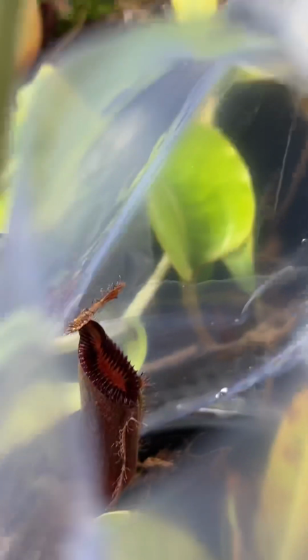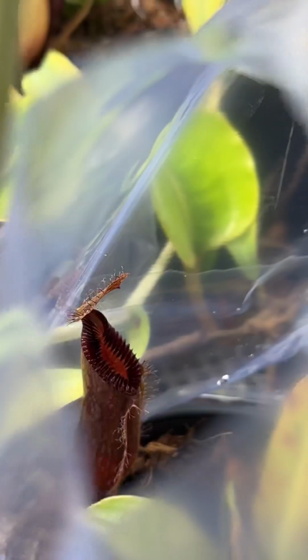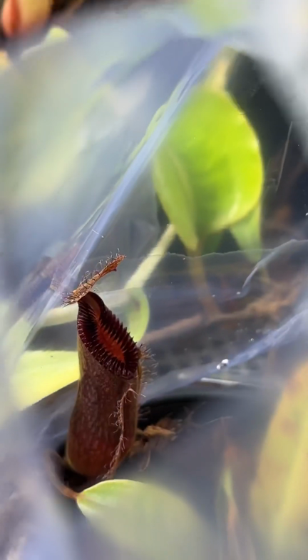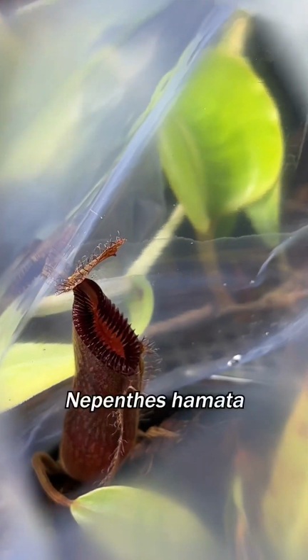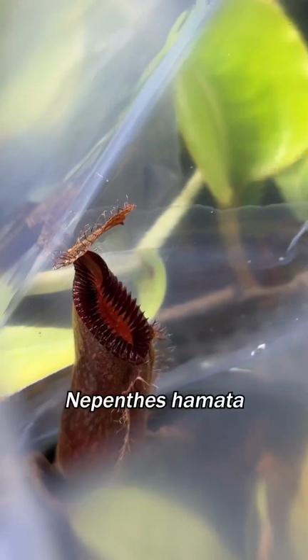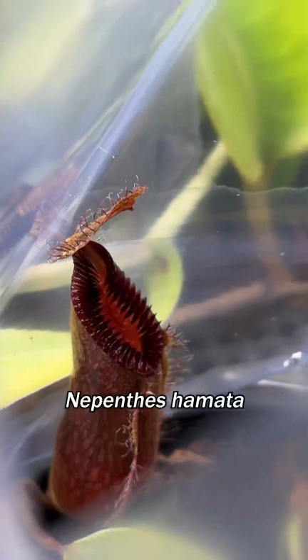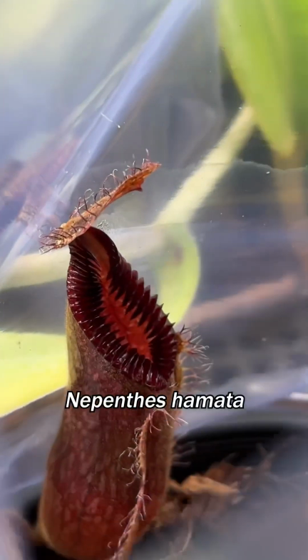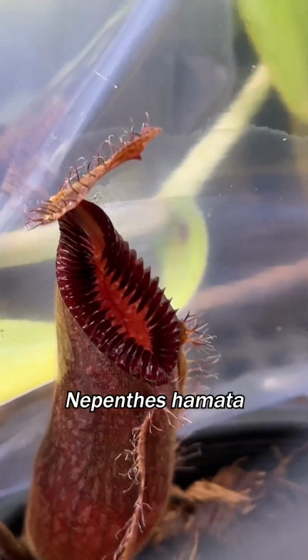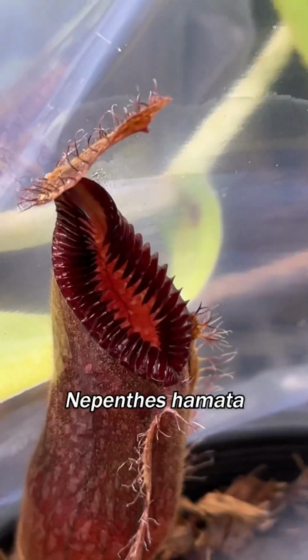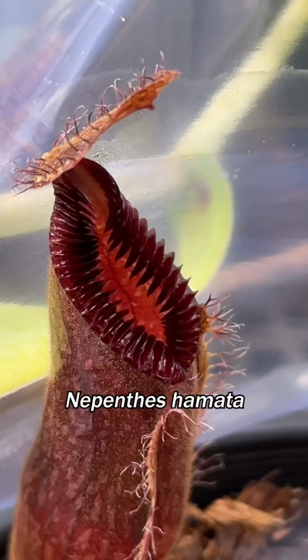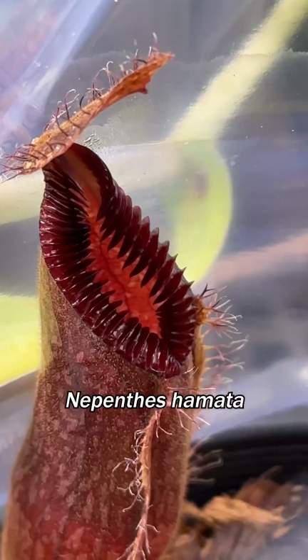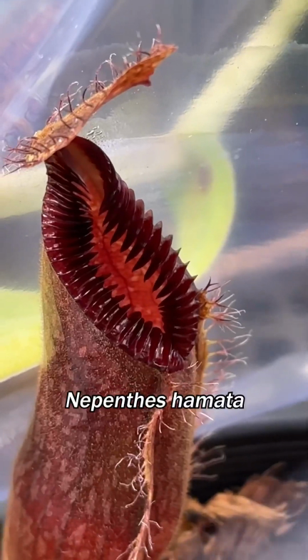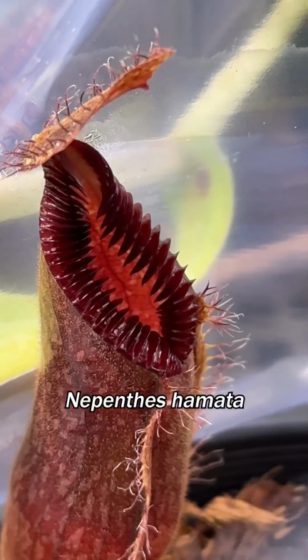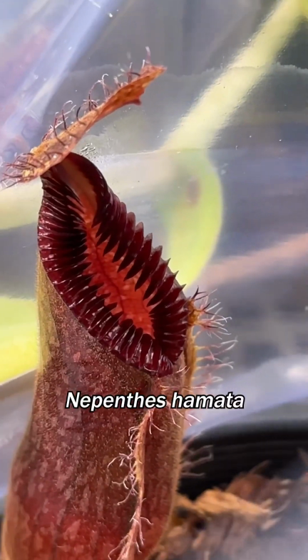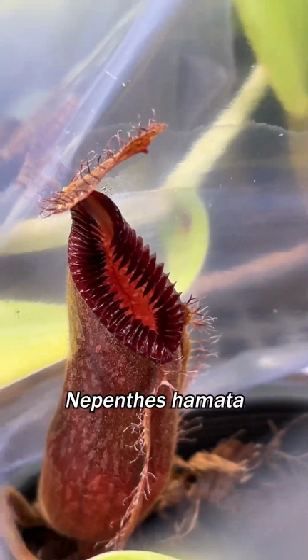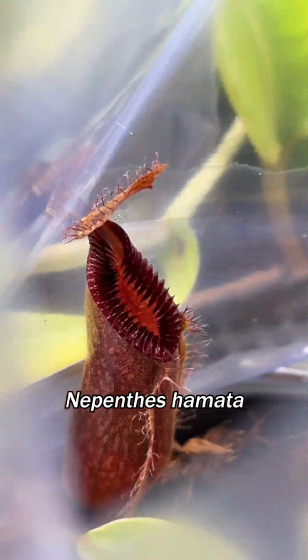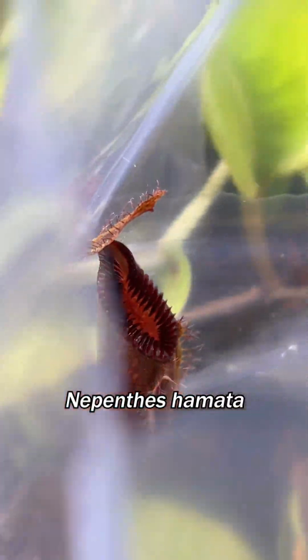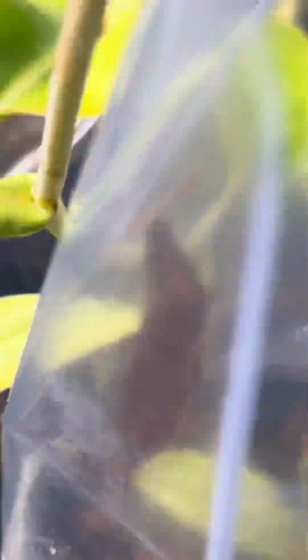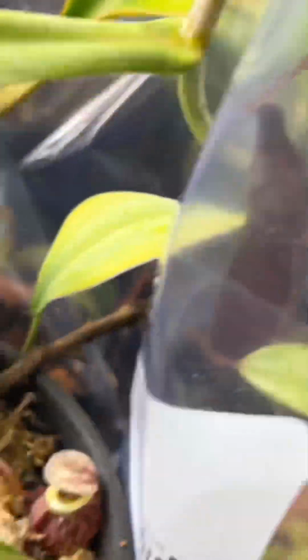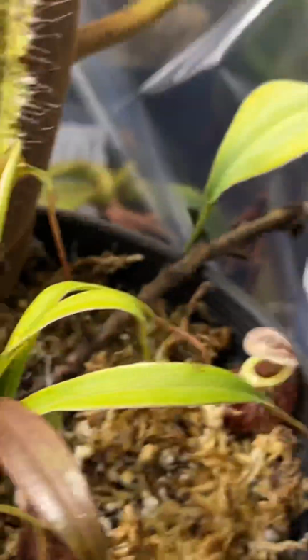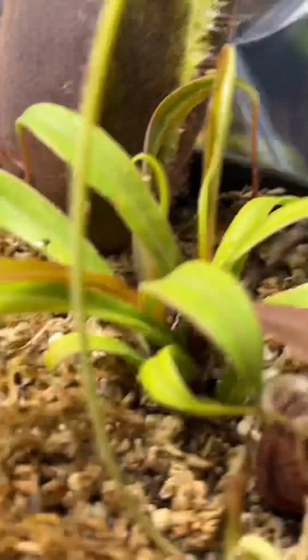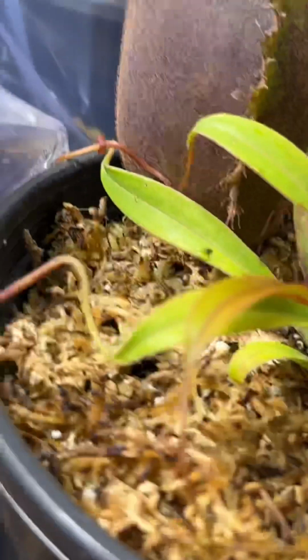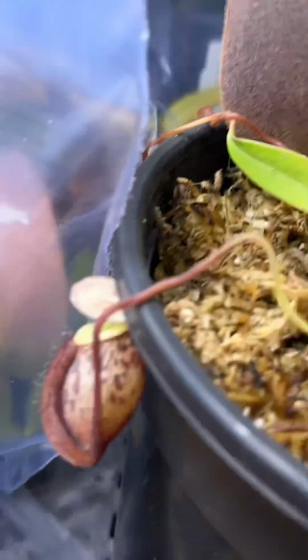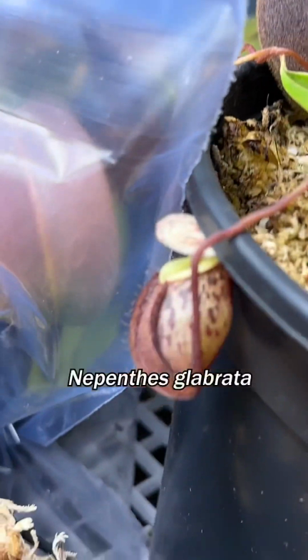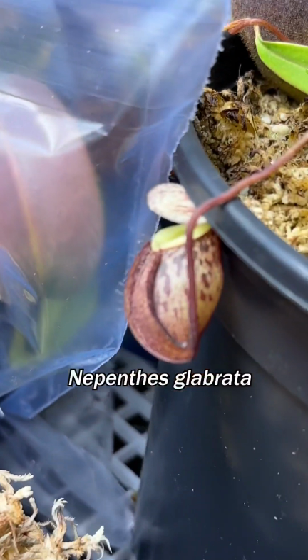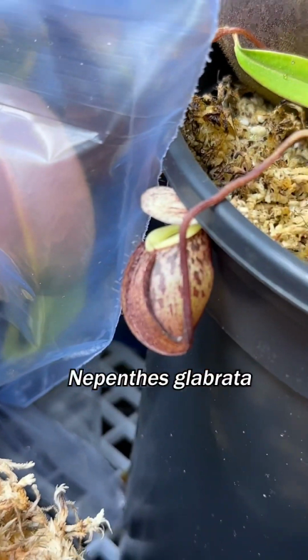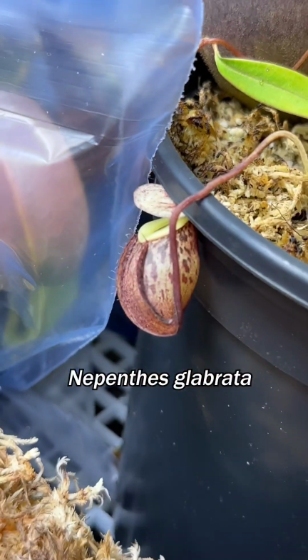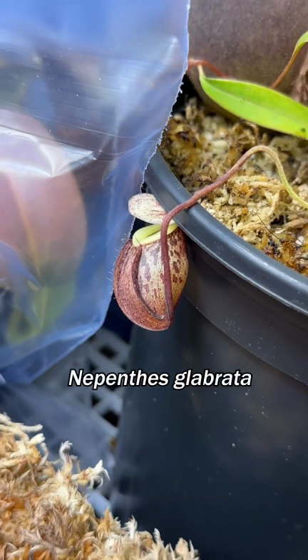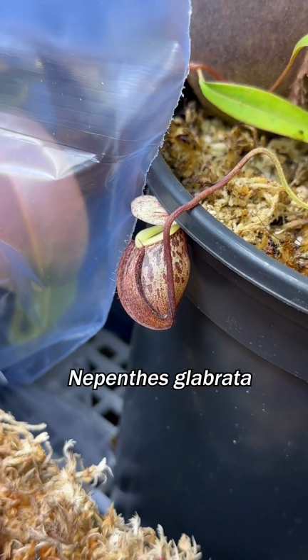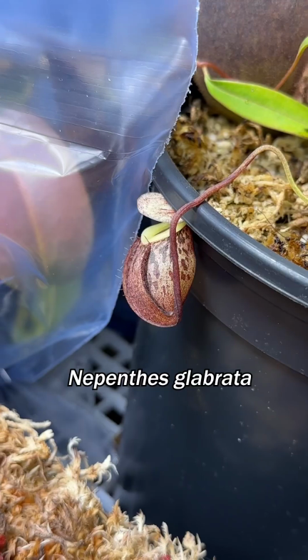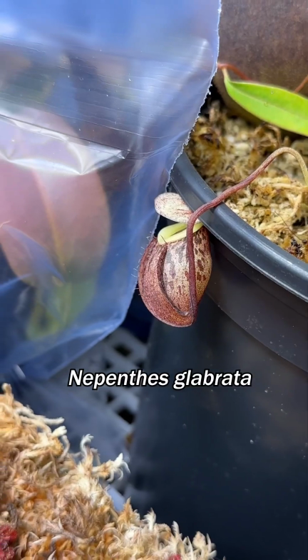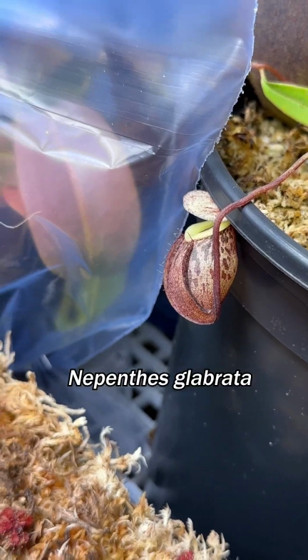My favorite hamata with those fangs. Here's a little dumper on that glabrata lower.